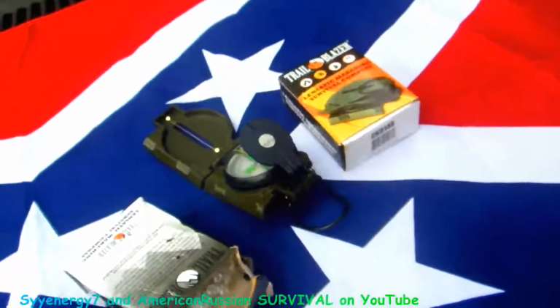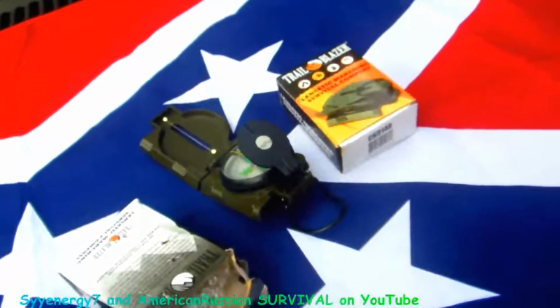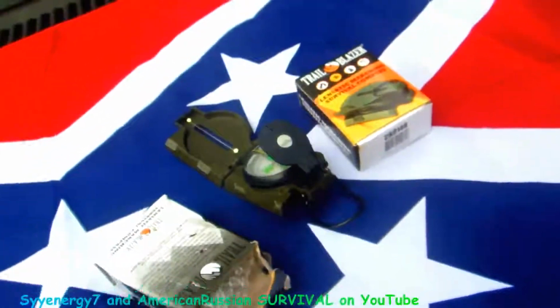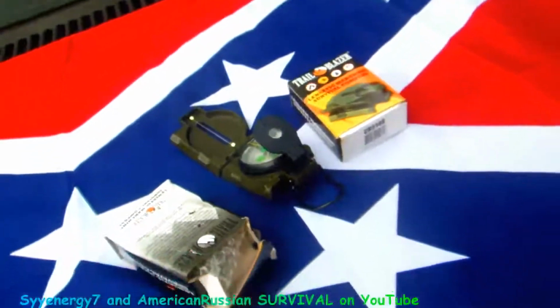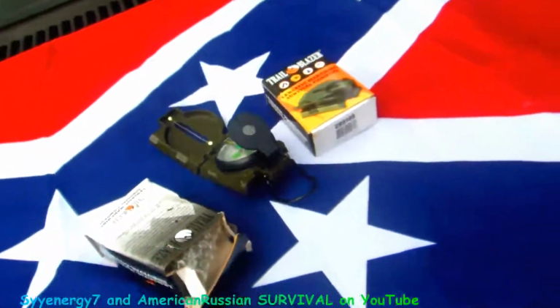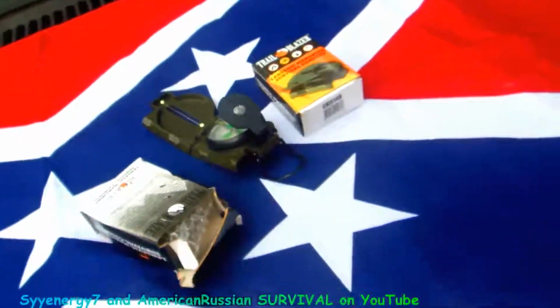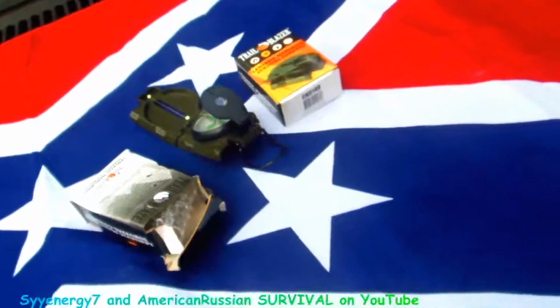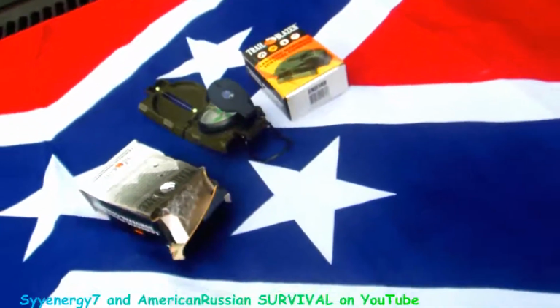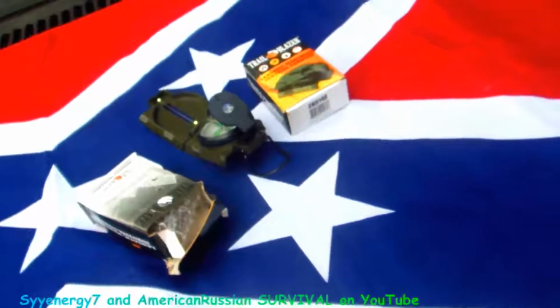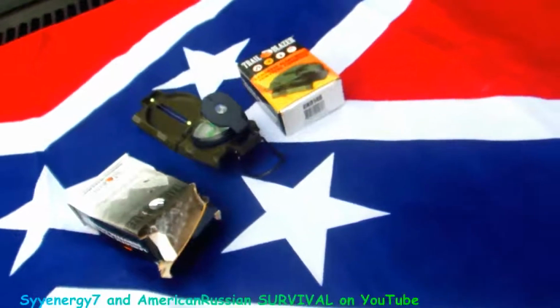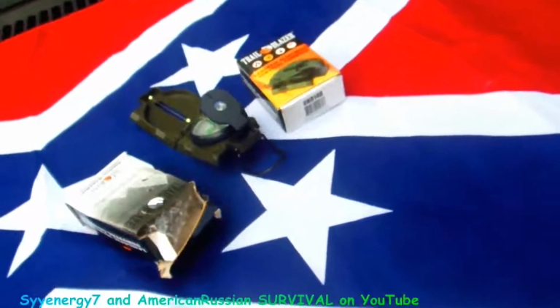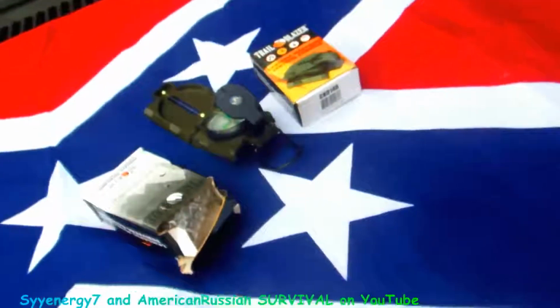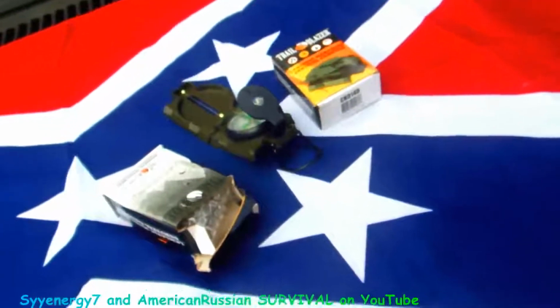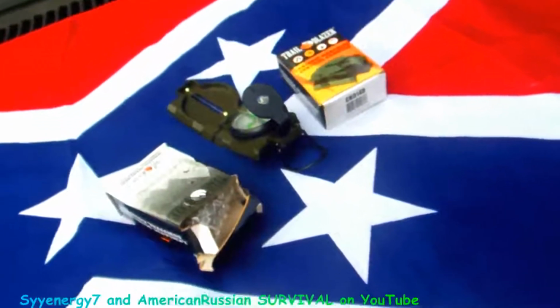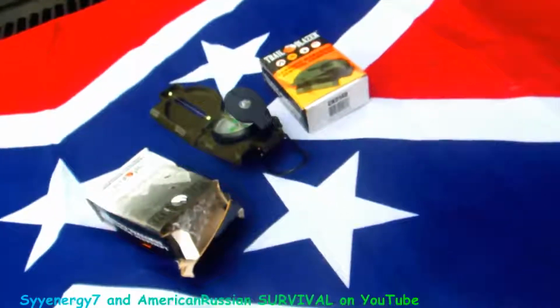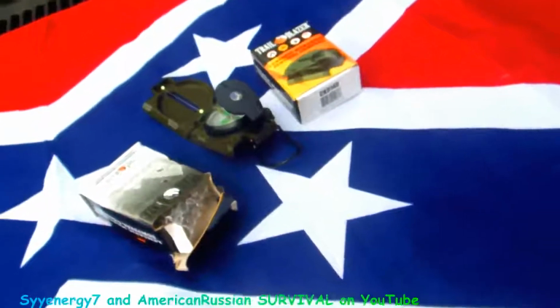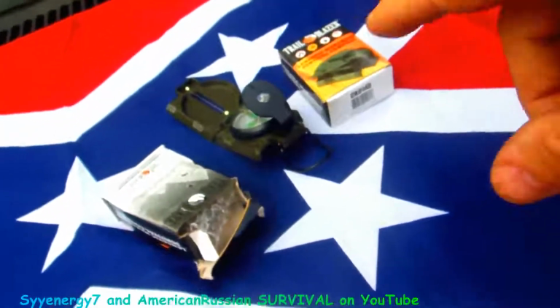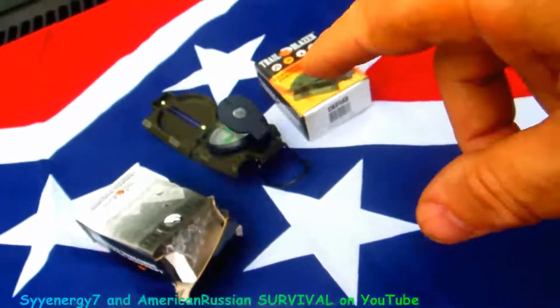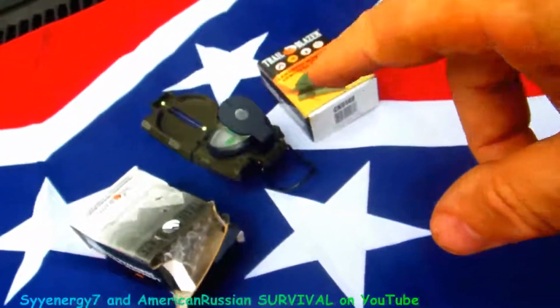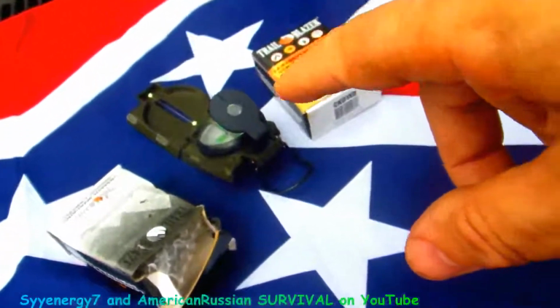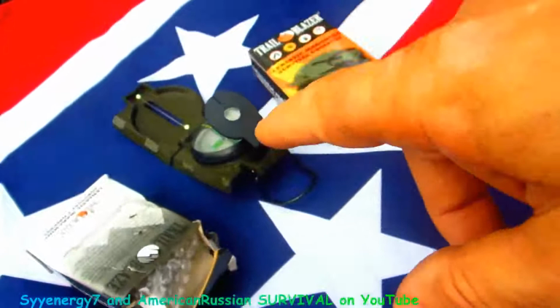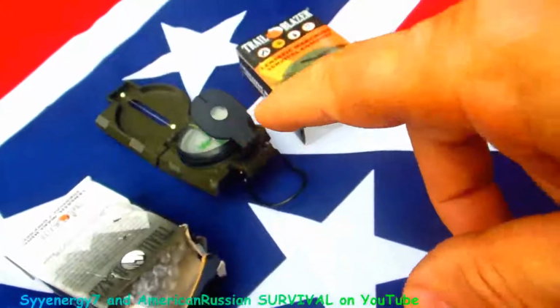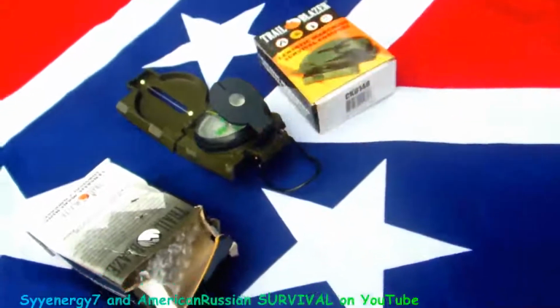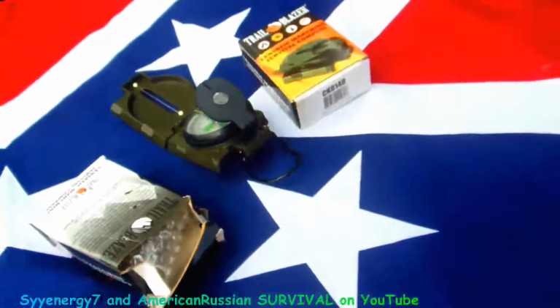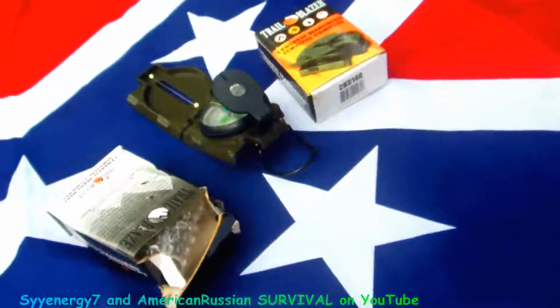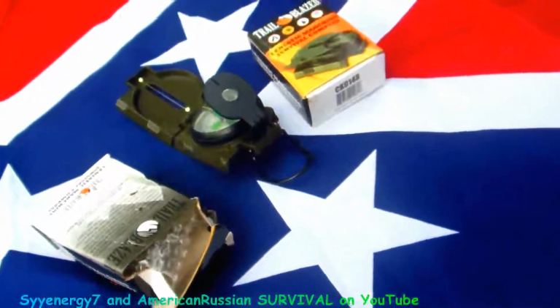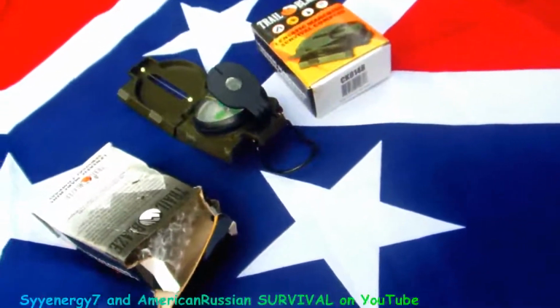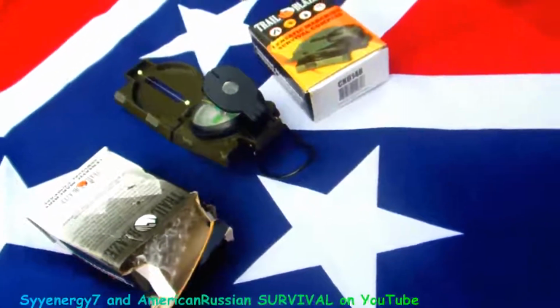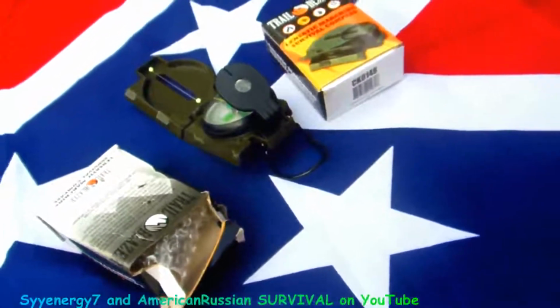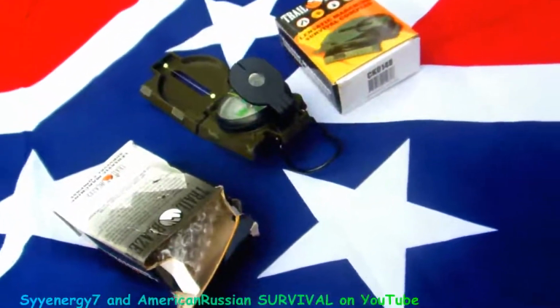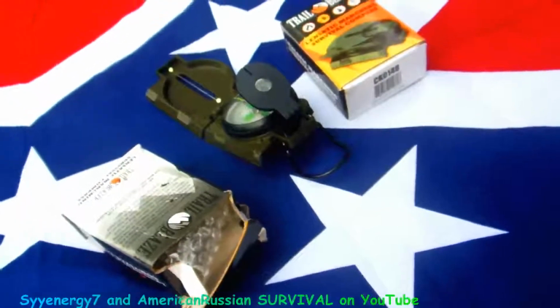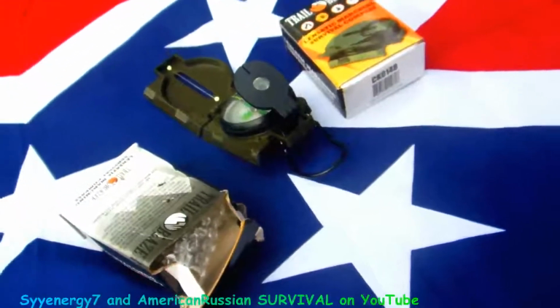I don't even have GPS right now, and I might get one, but this compass is always going with me — no doubt, no brainer.